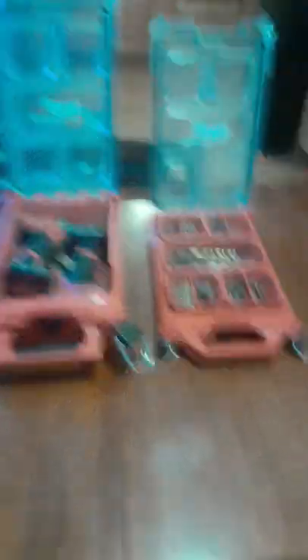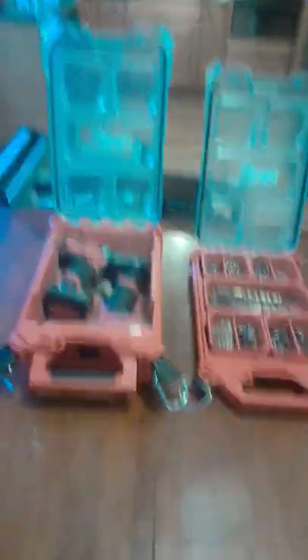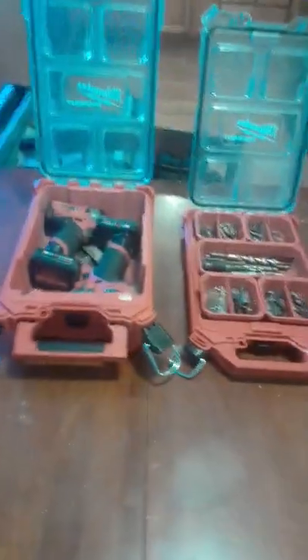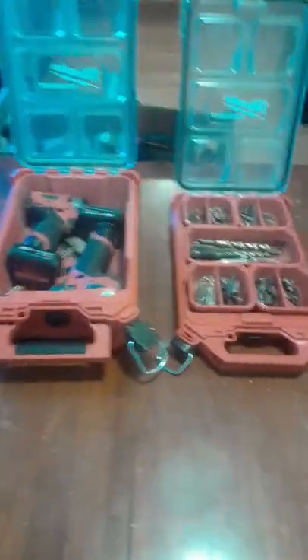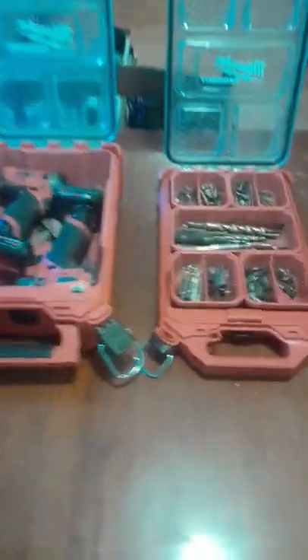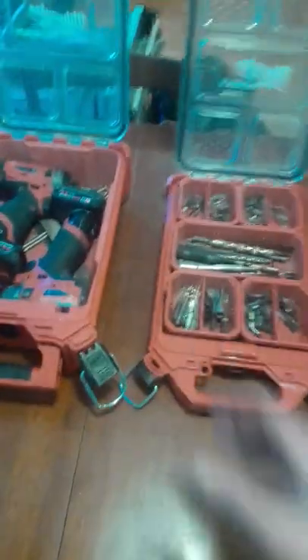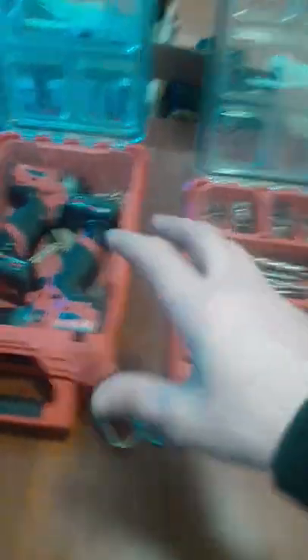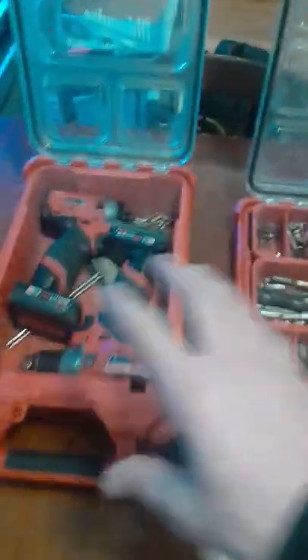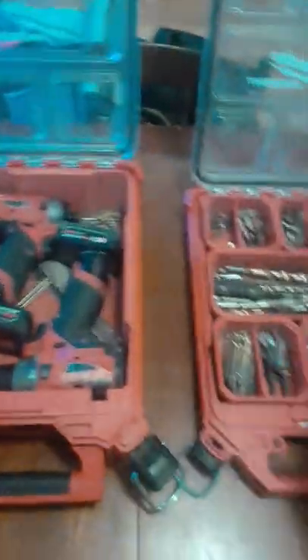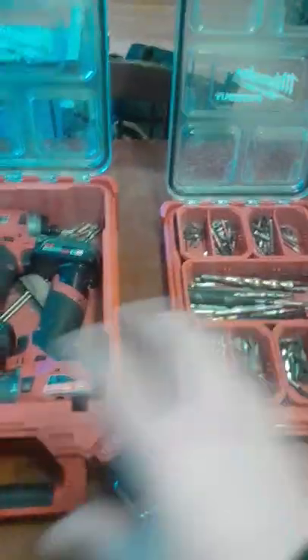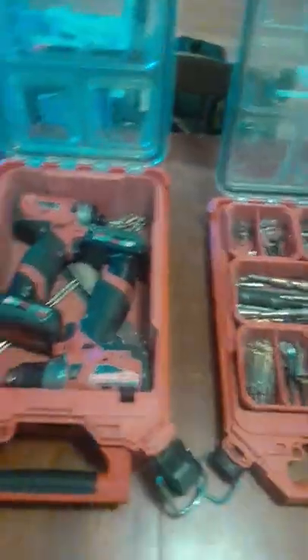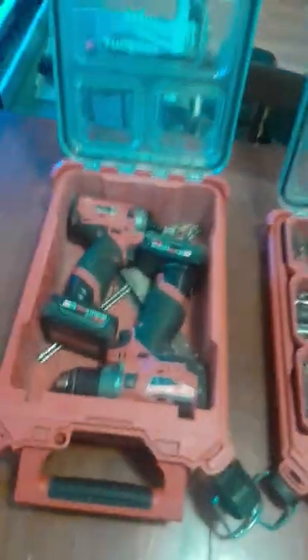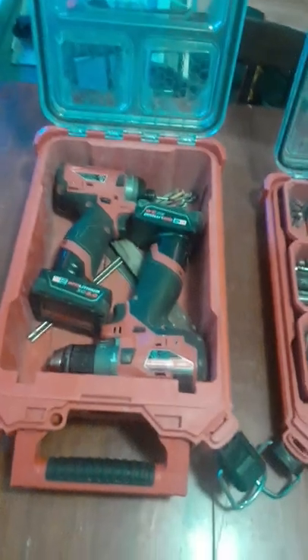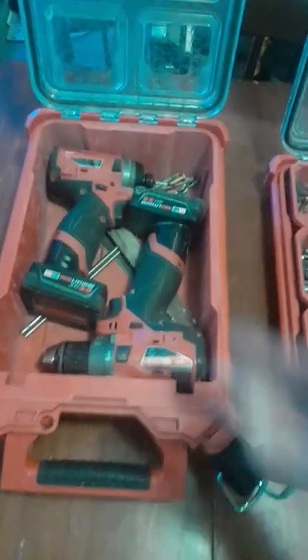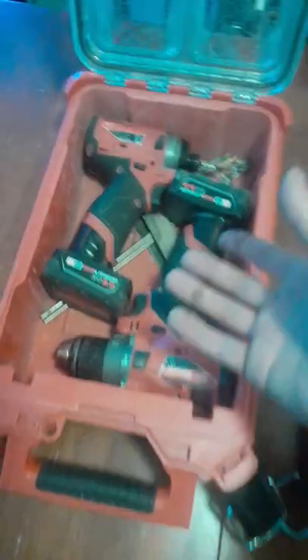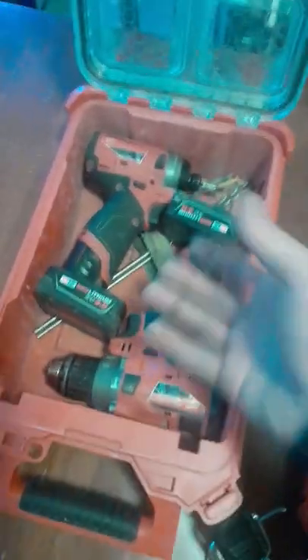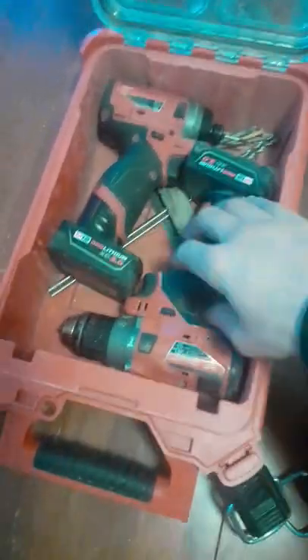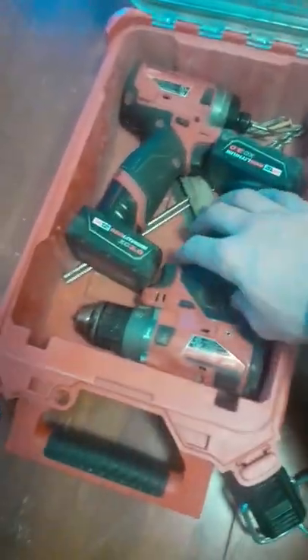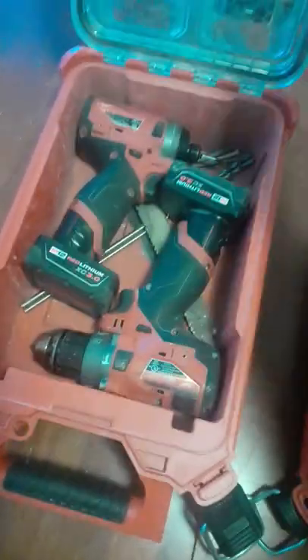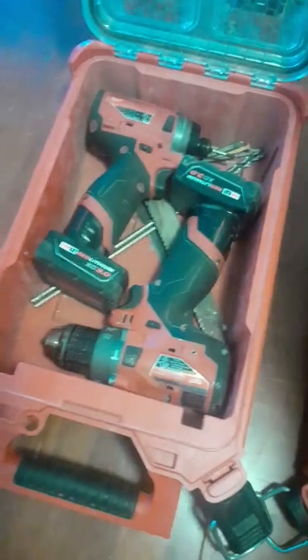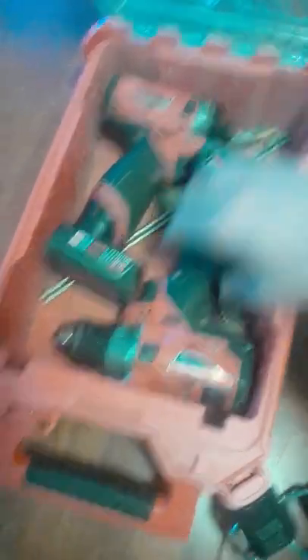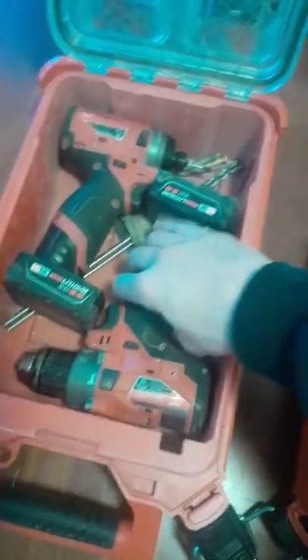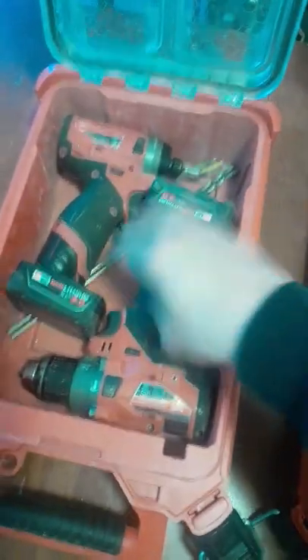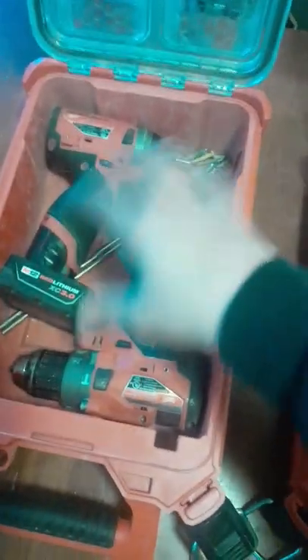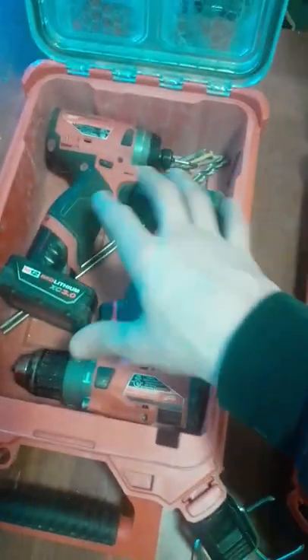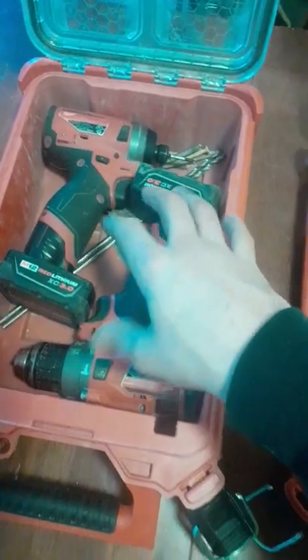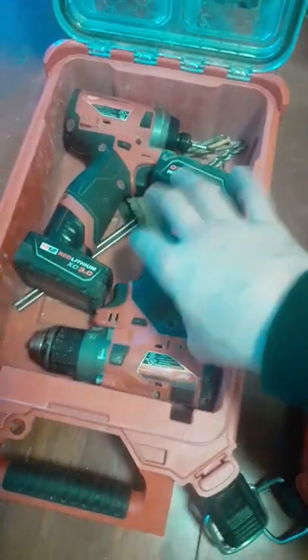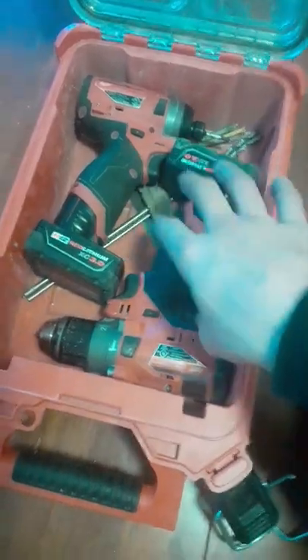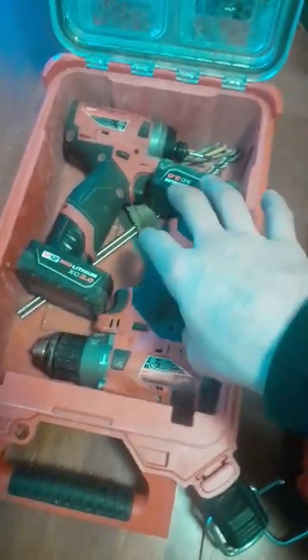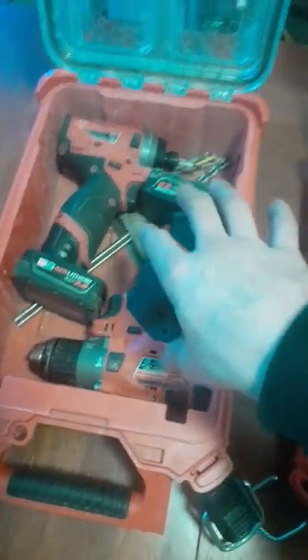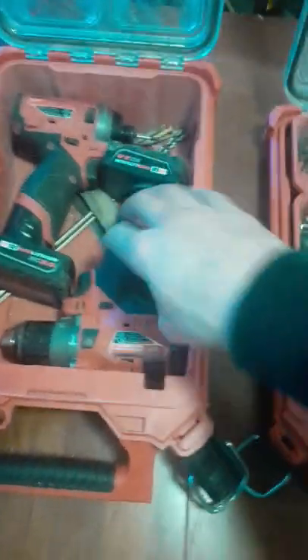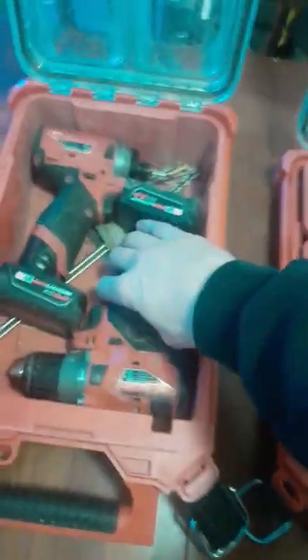Today we're going to see what fits in the compact pack-out organizers. I like this a lot — a lot of people might not — but it doesn't fit a charger. These are your everyday grab-and-go for simple tasks.